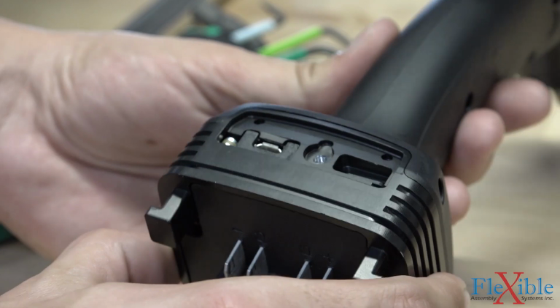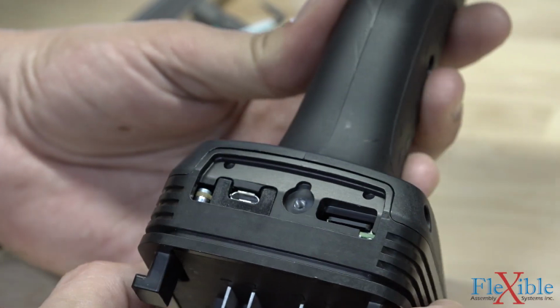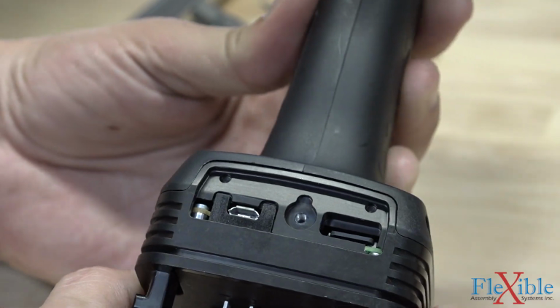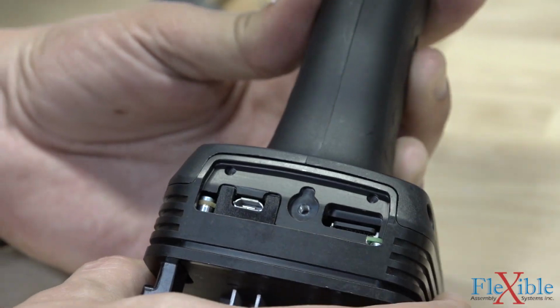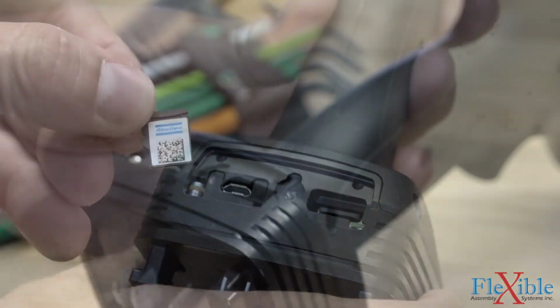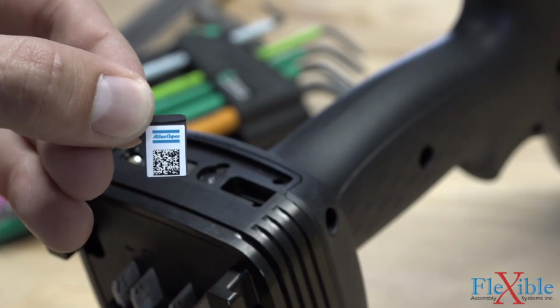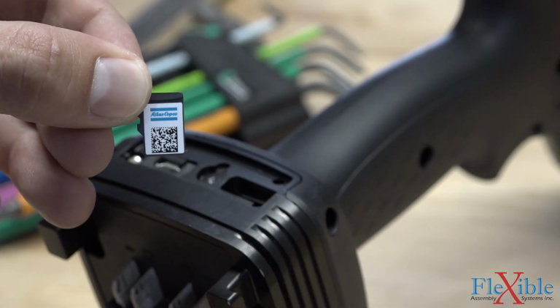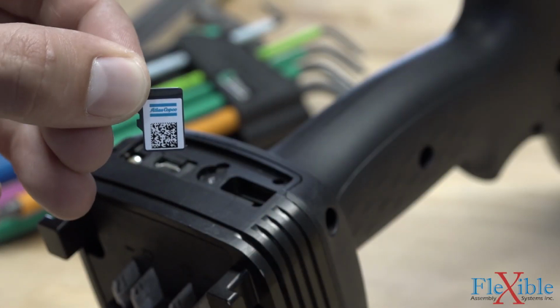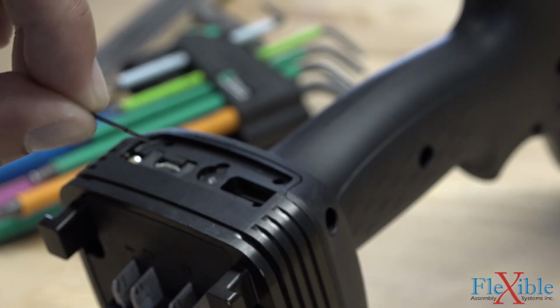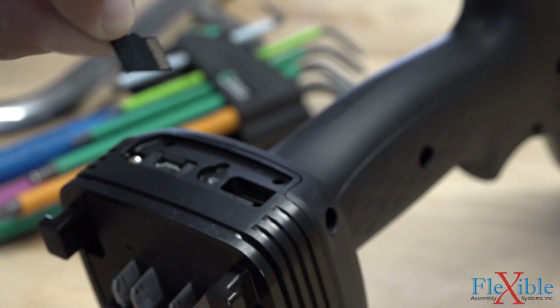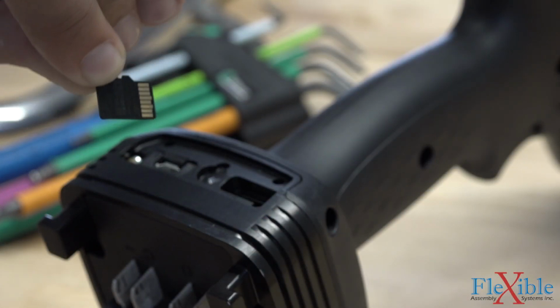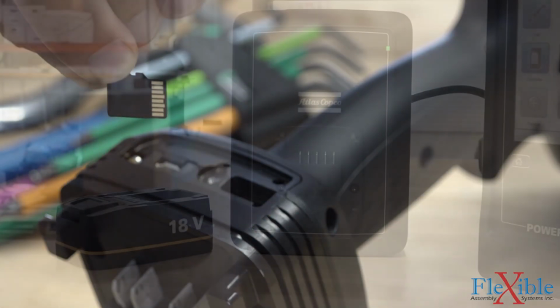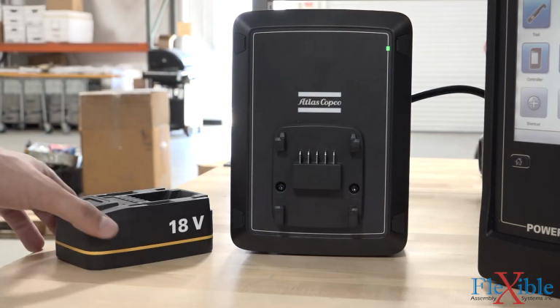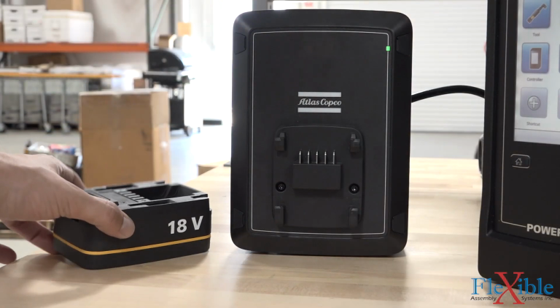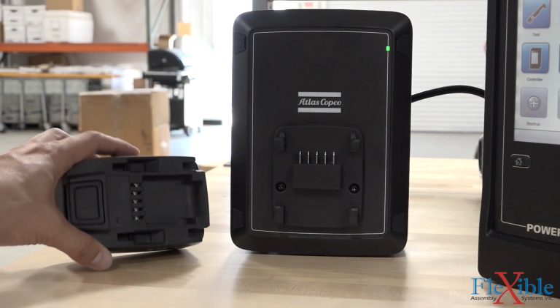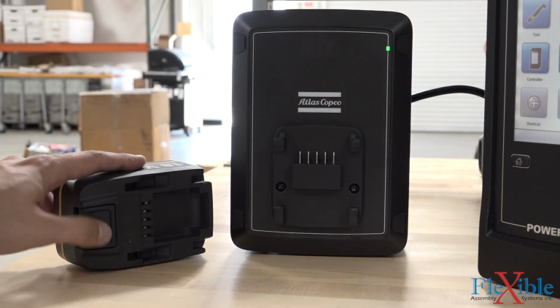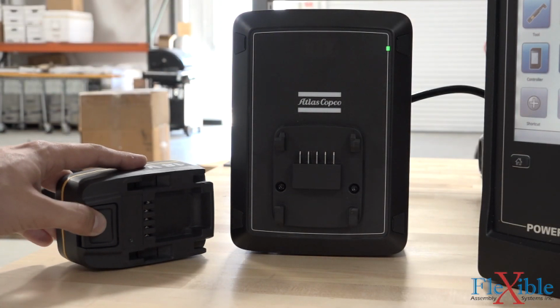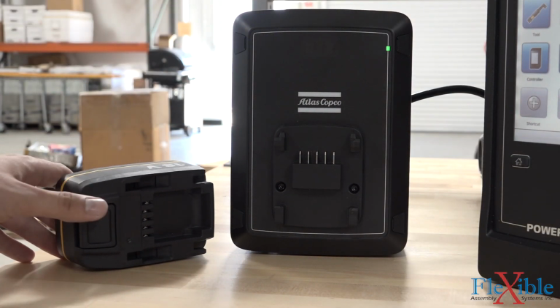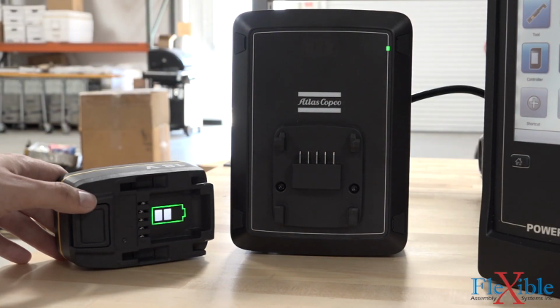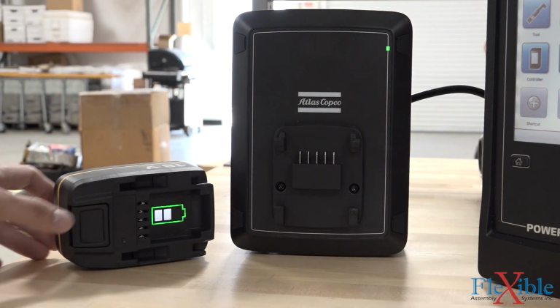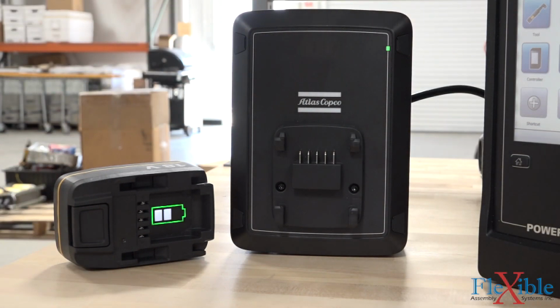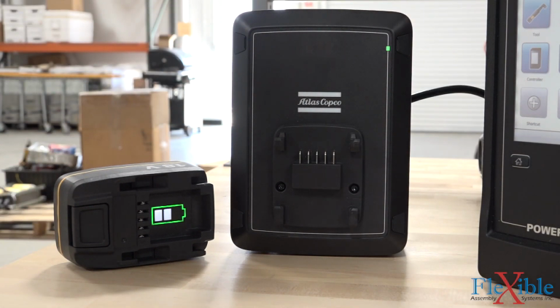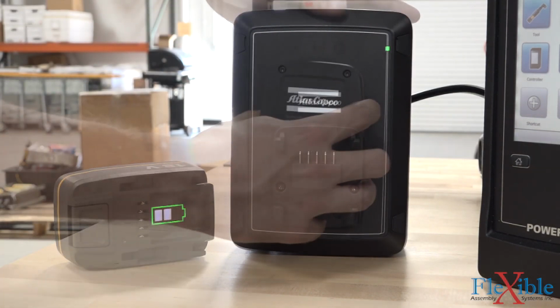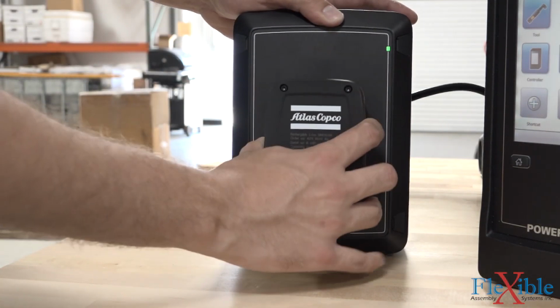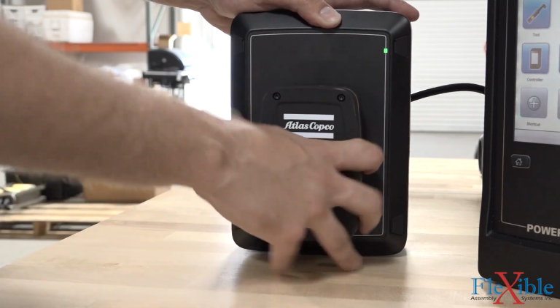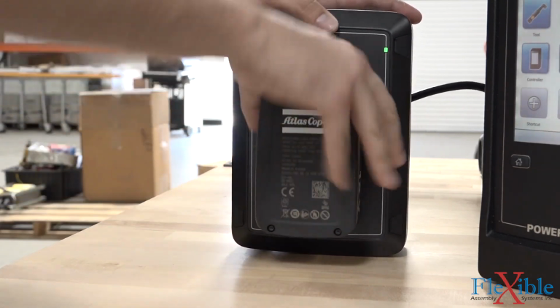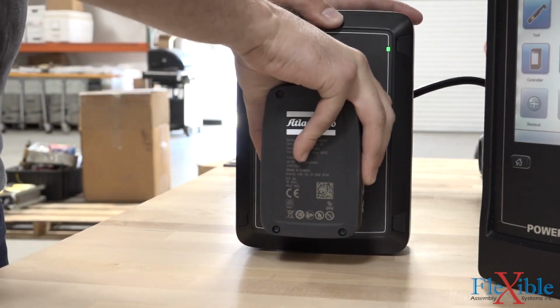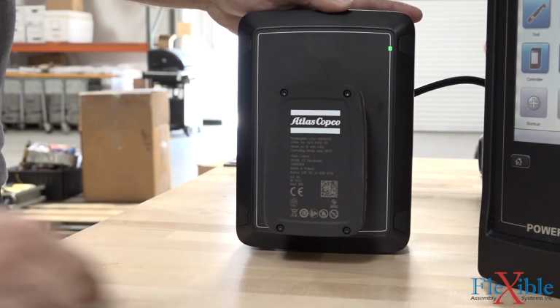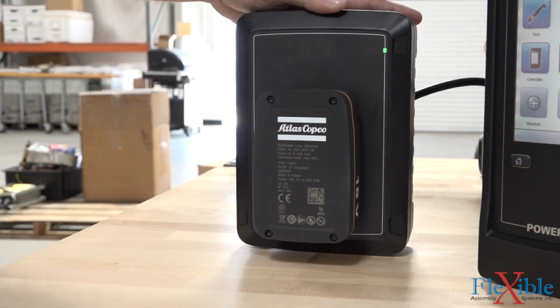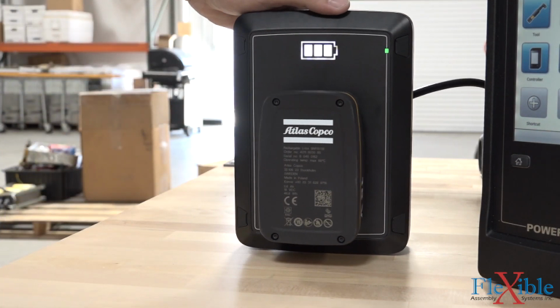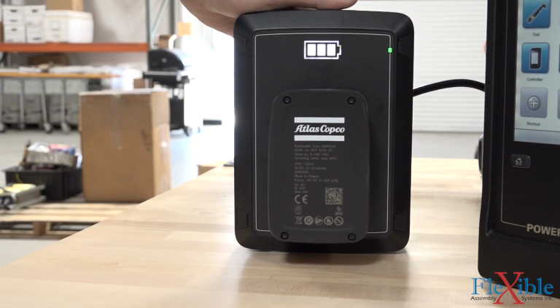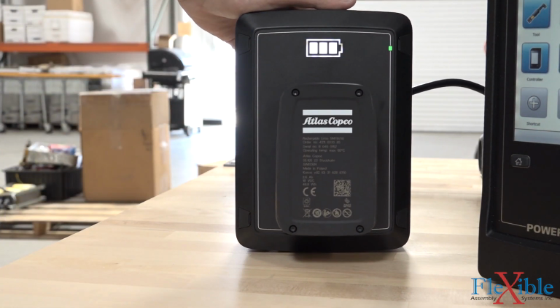All tool parameters can be backed up to the RBU card and transferred to other tools quickly. The 18-volt batteries have gone through a redesign and now sport a large battery indicator, and charge using the new multi-charger, which is compatible with older batteries.